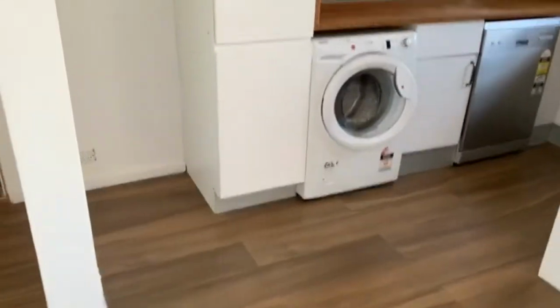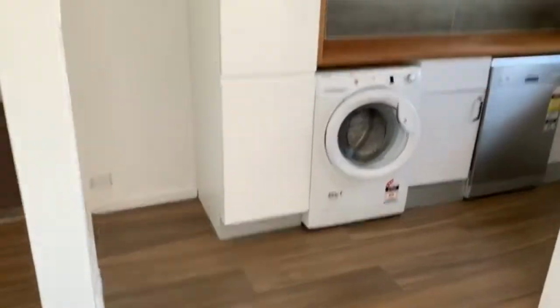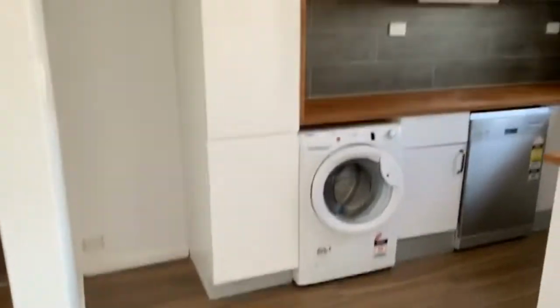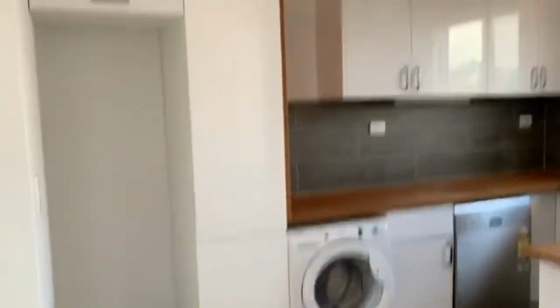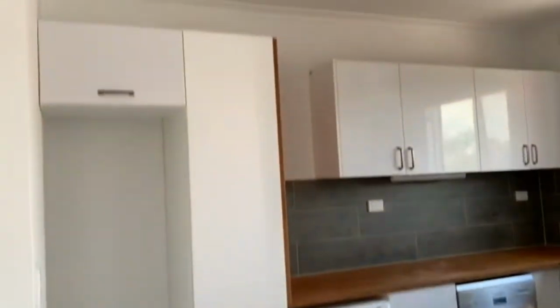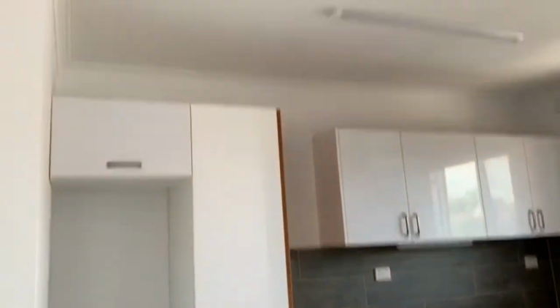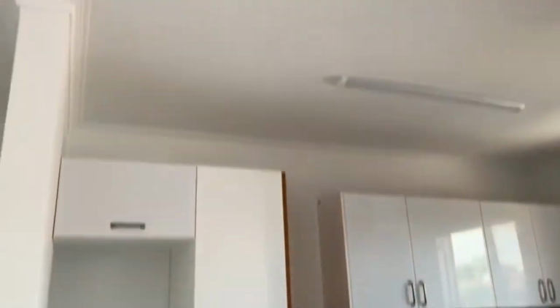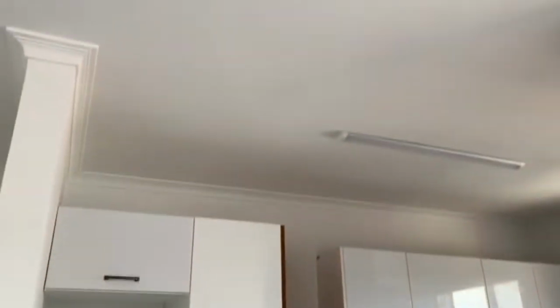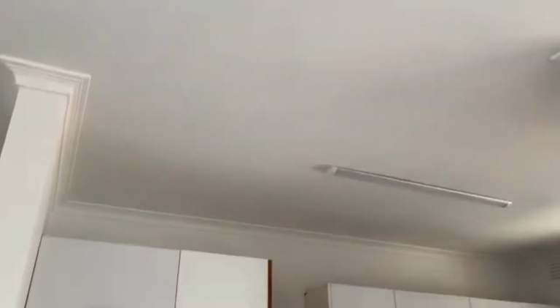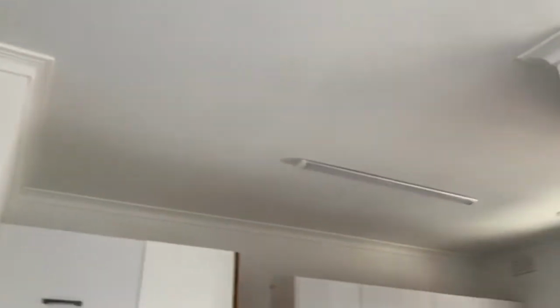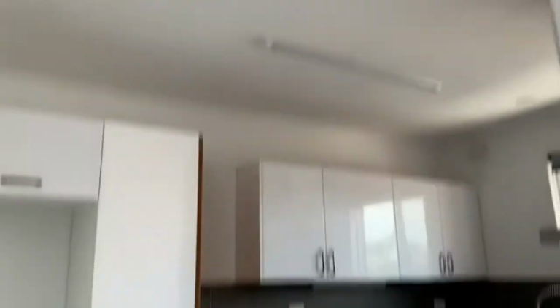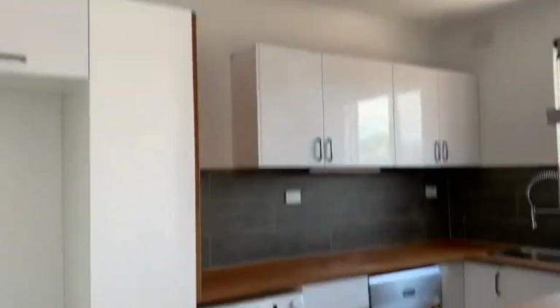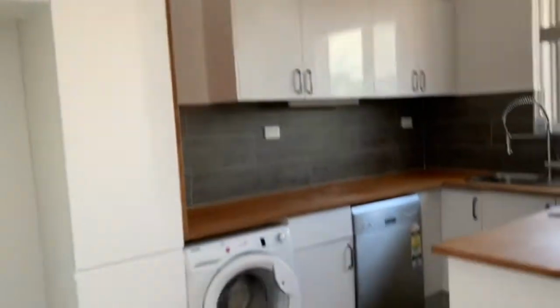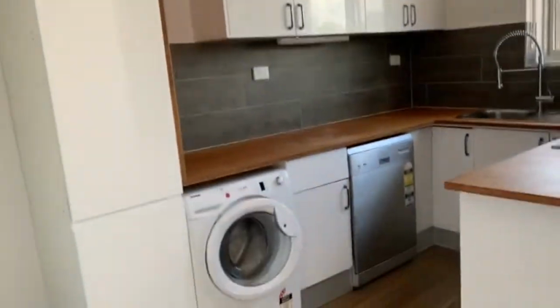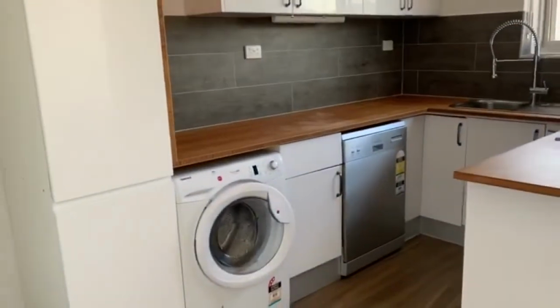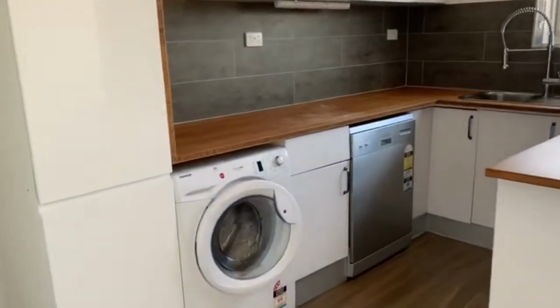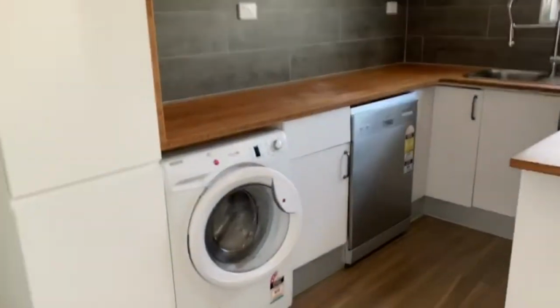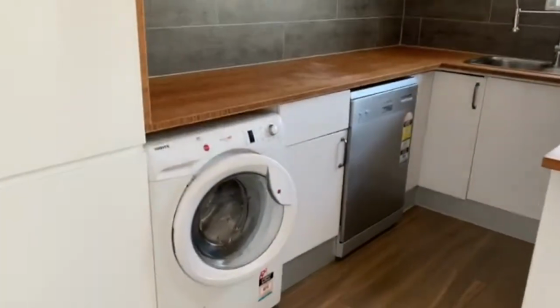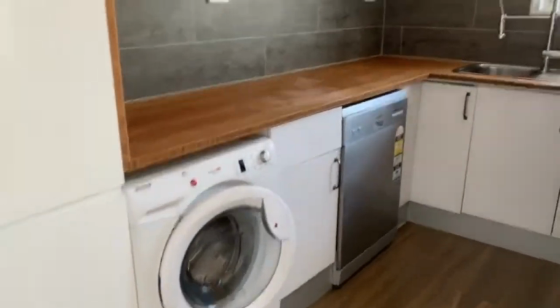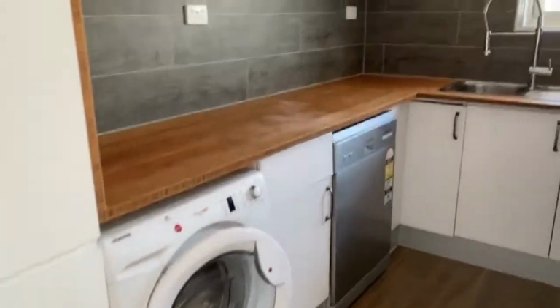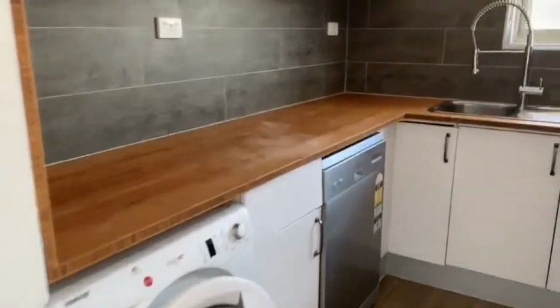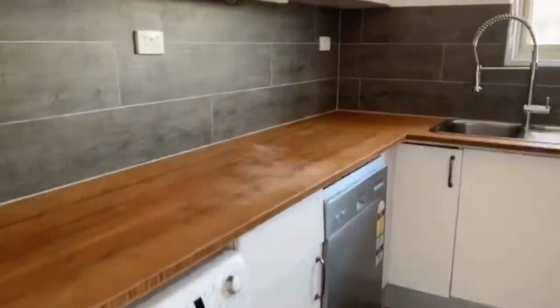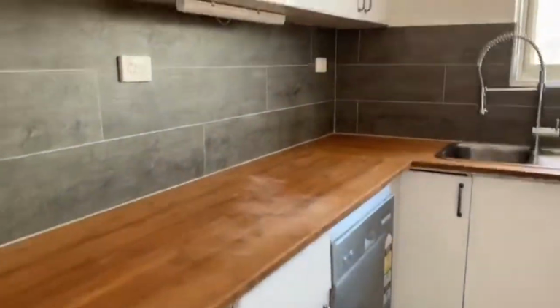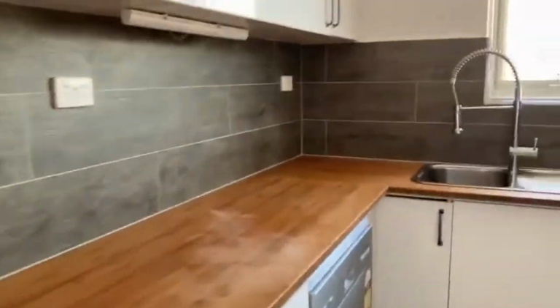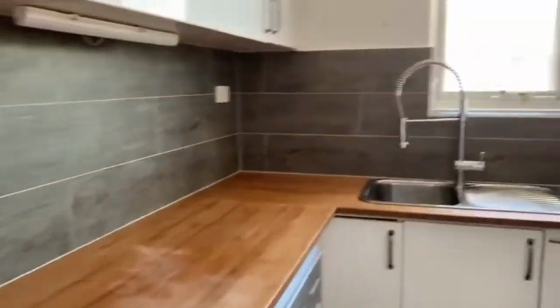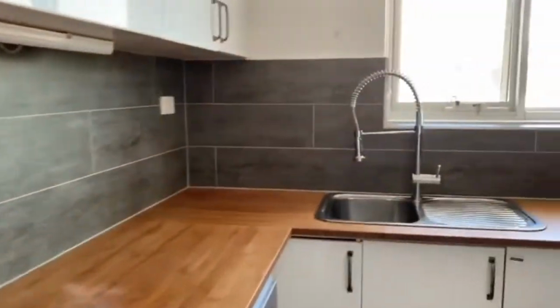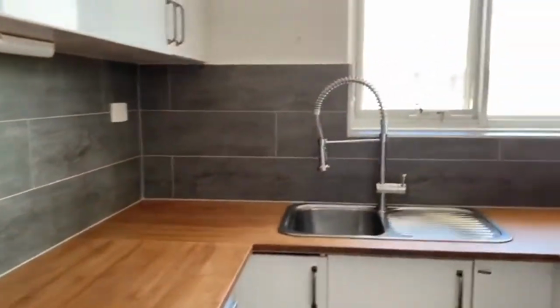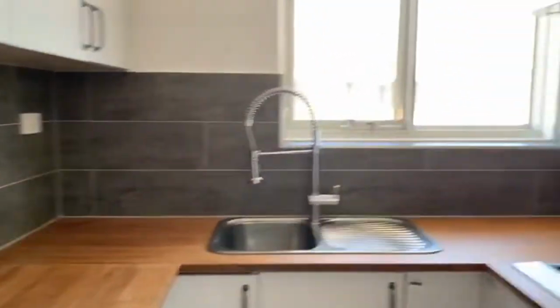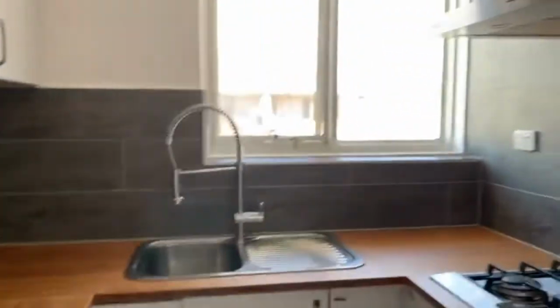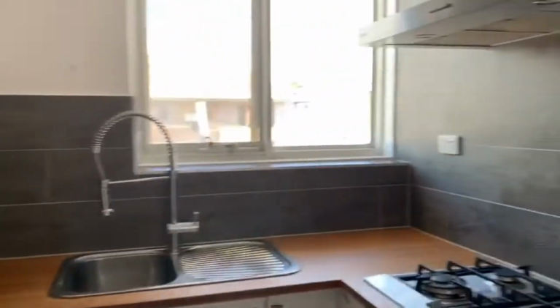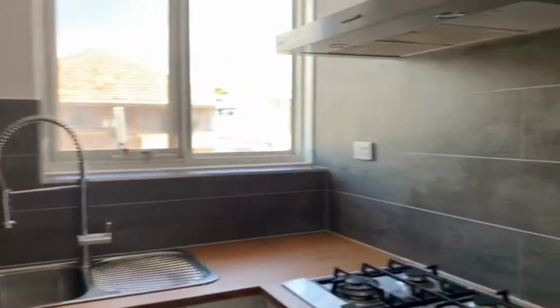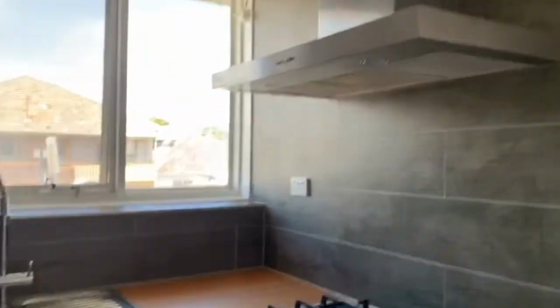Next we have the kitchen that includes an abundance of storage space. It also includes a gas cooktop, an oven, a dishwasher and a washing machine.